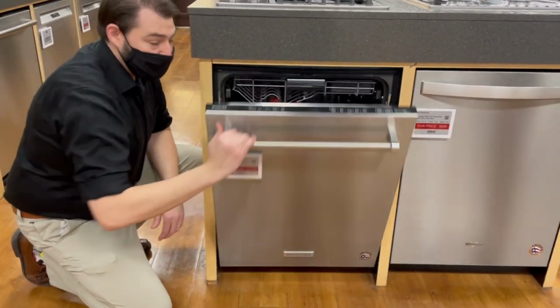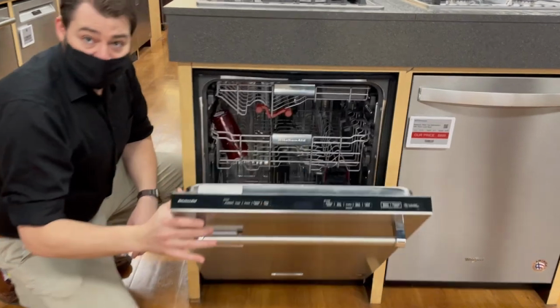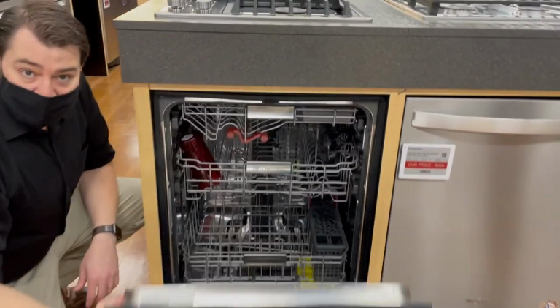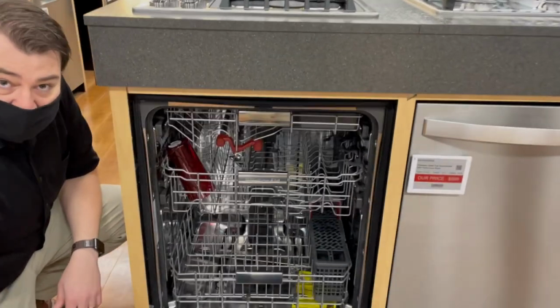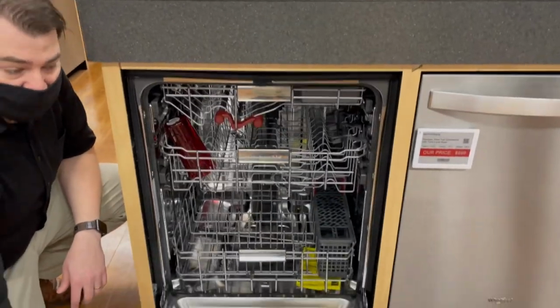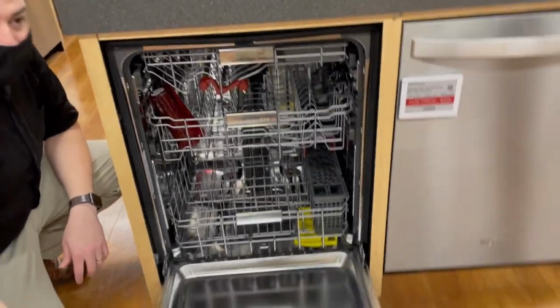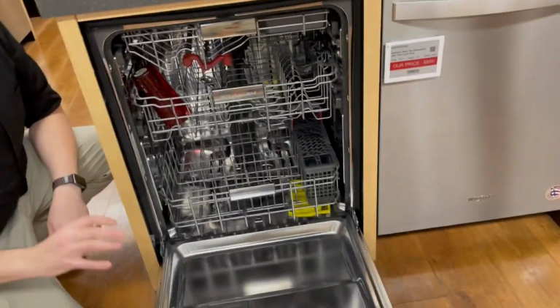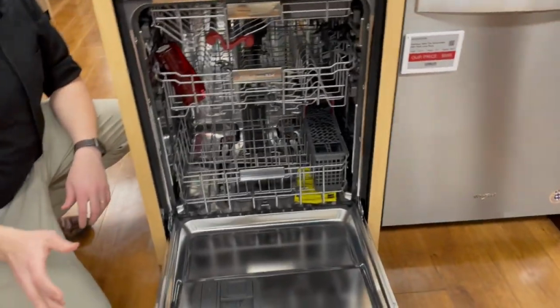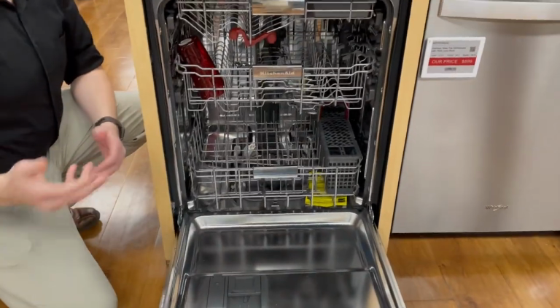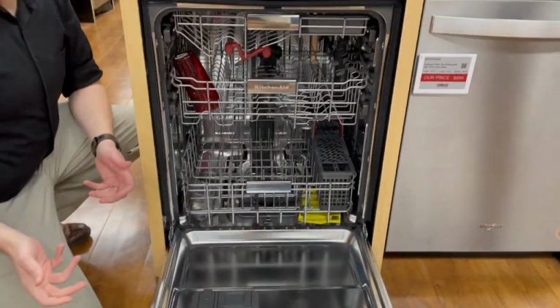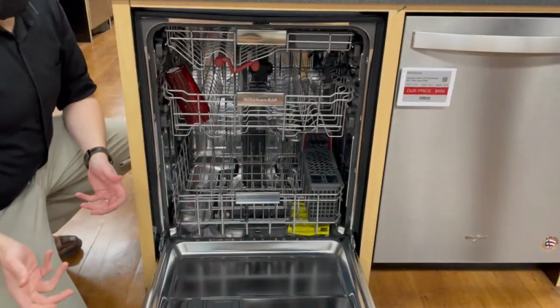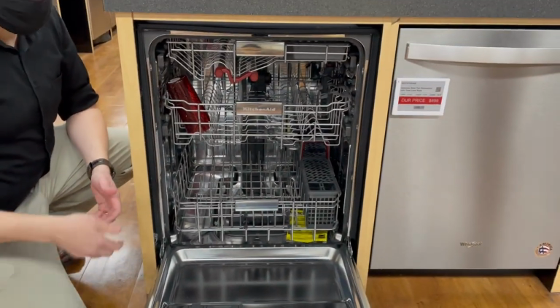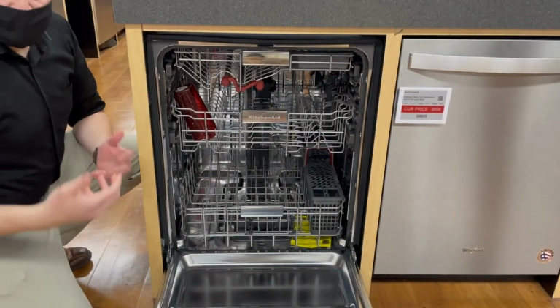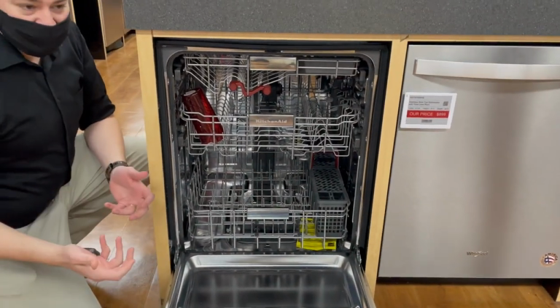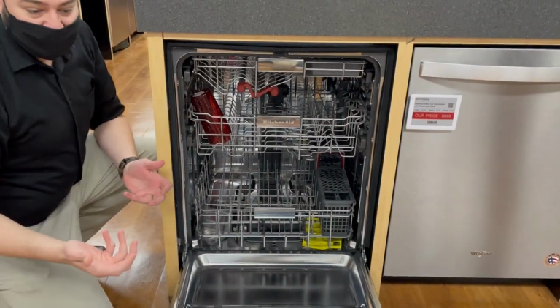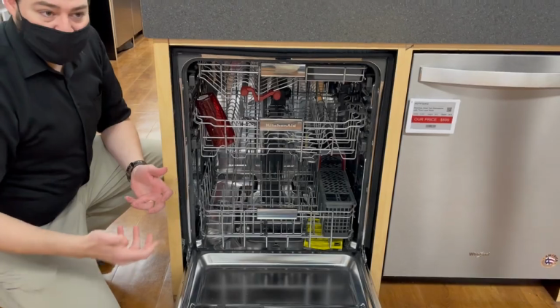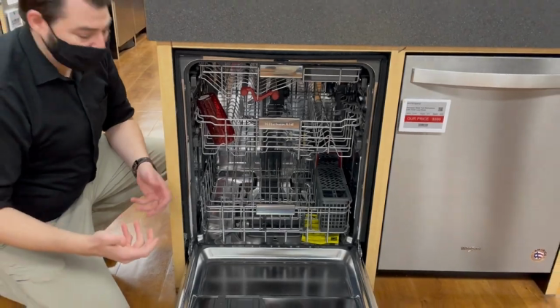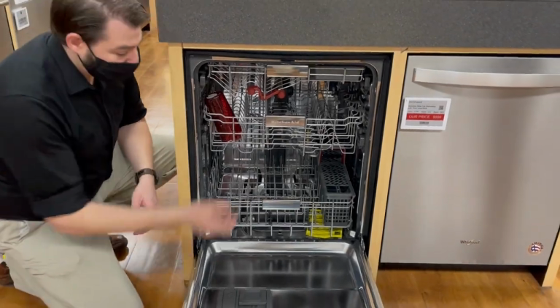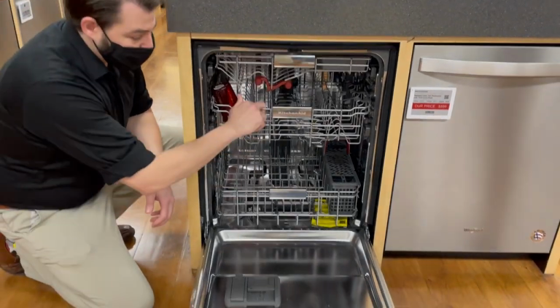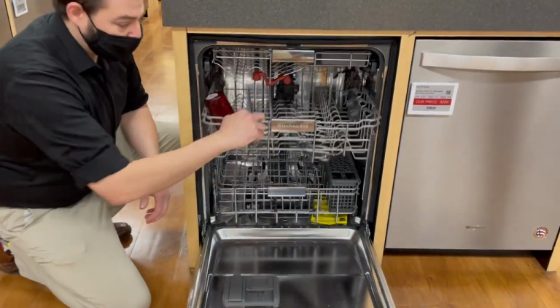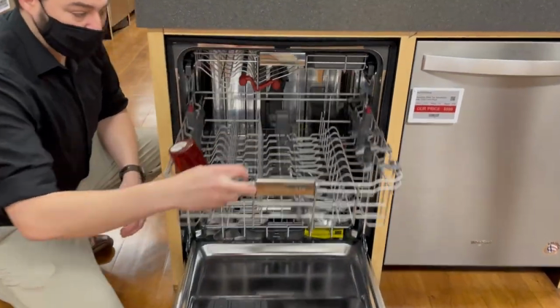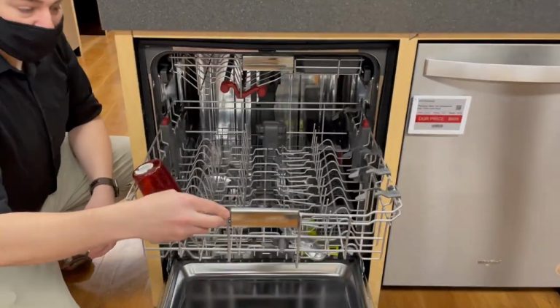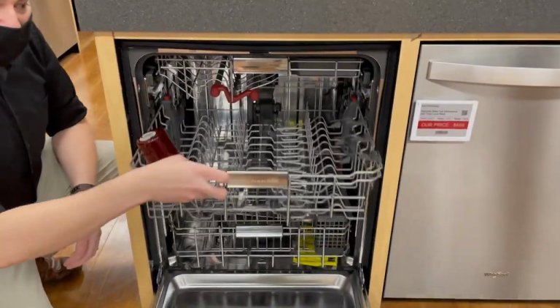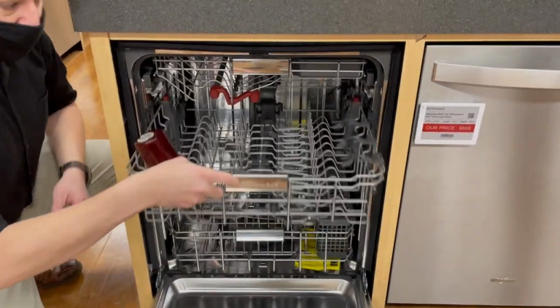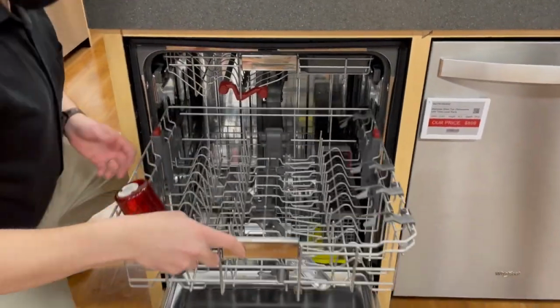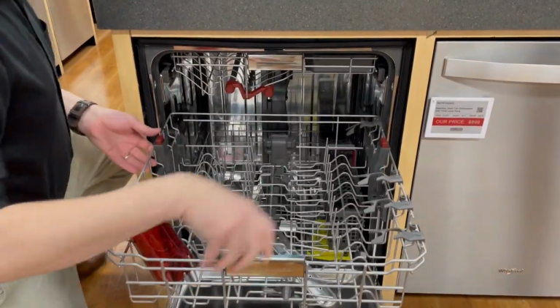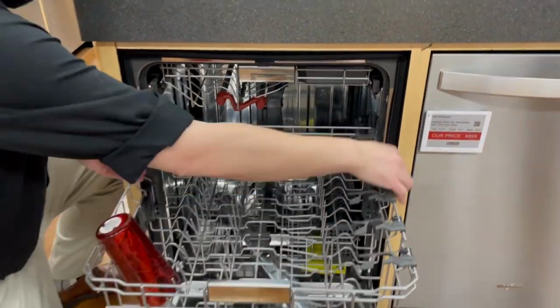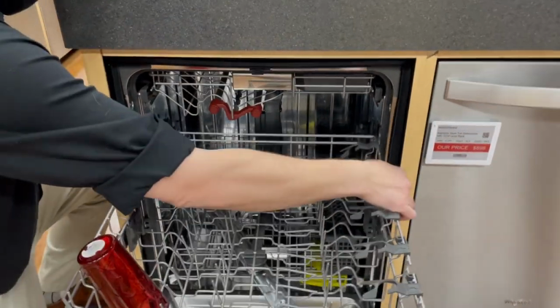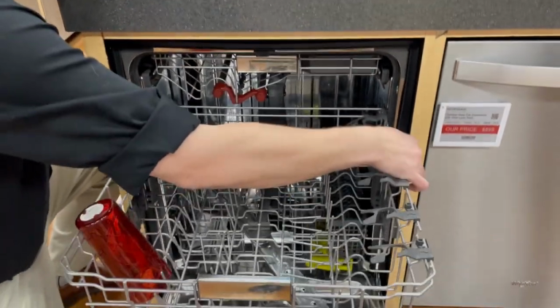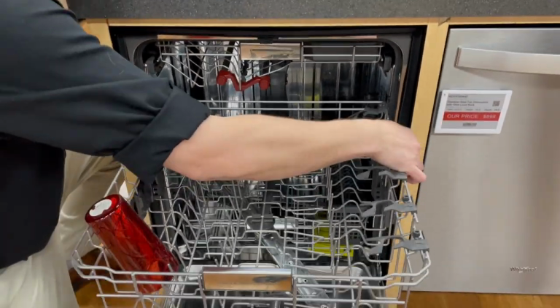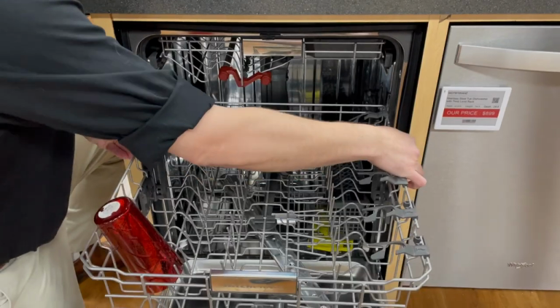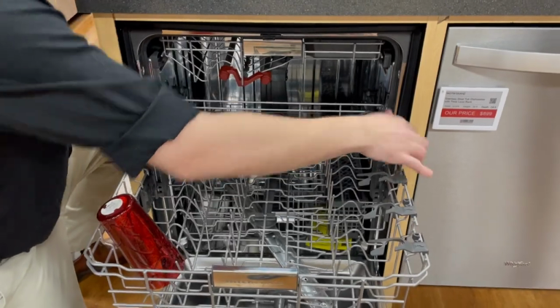It's very quiet at 43 decibels, so basically no one's turning up the television — it's not going to be super loud. You have nice ball bearing racks that are very easy to open and close, and of course you can adjust them up and down.